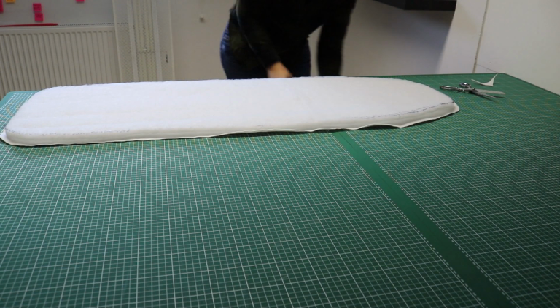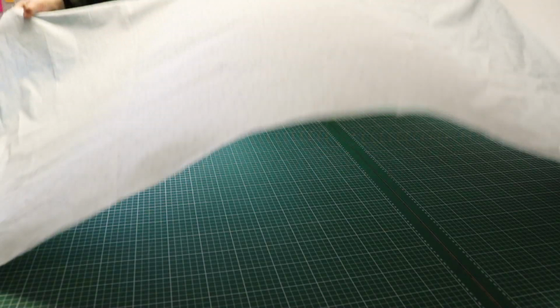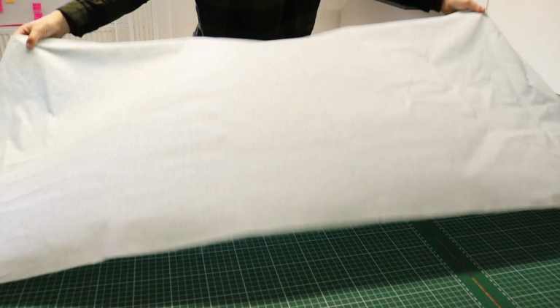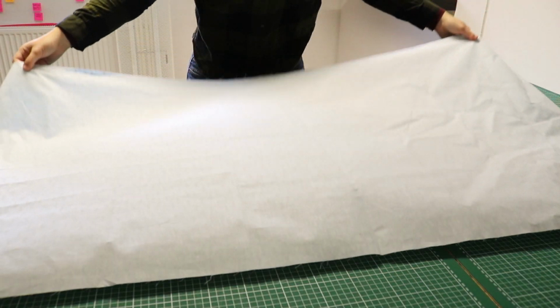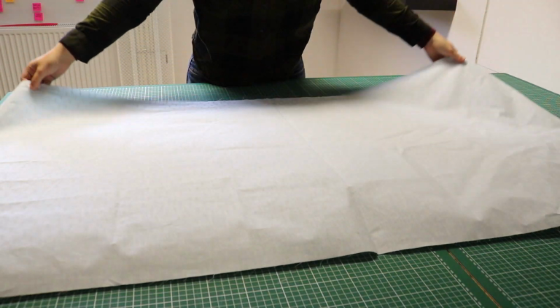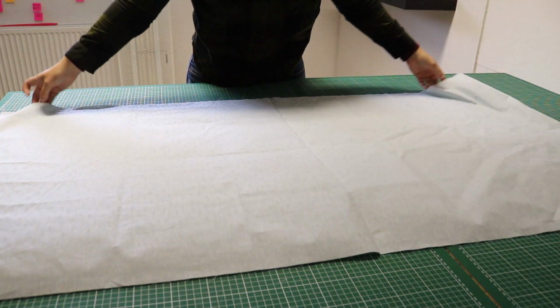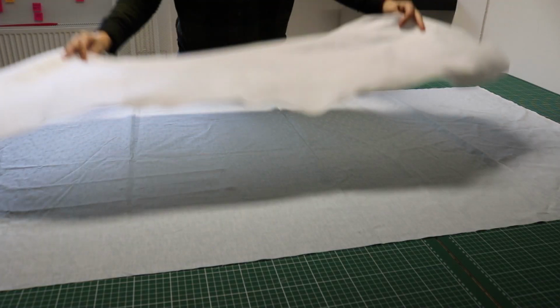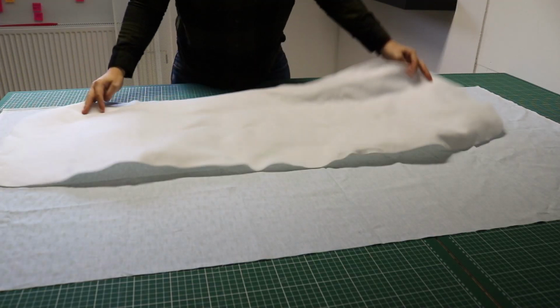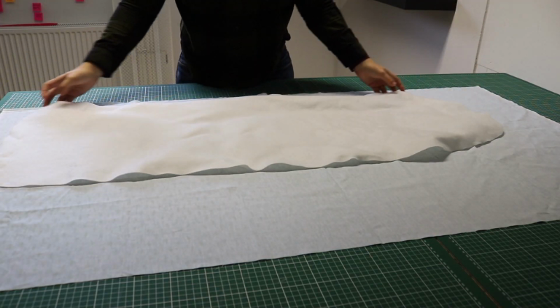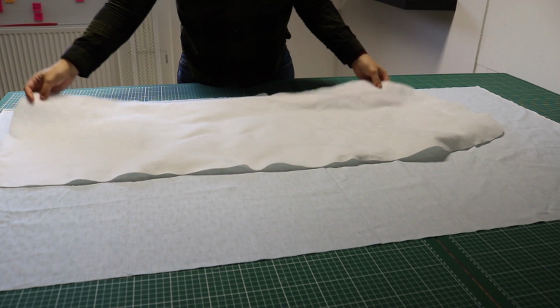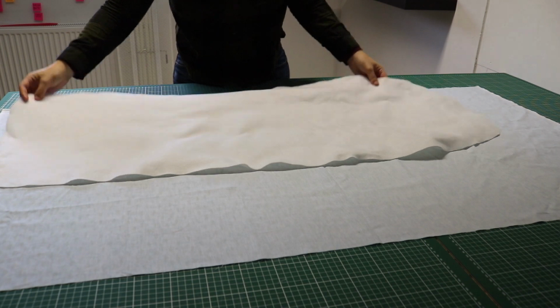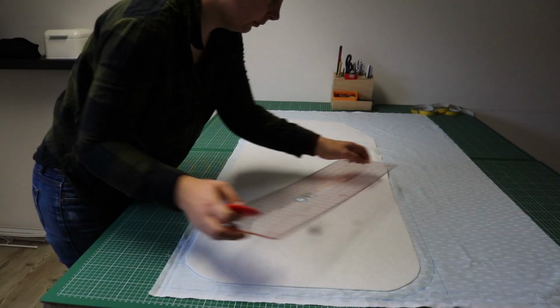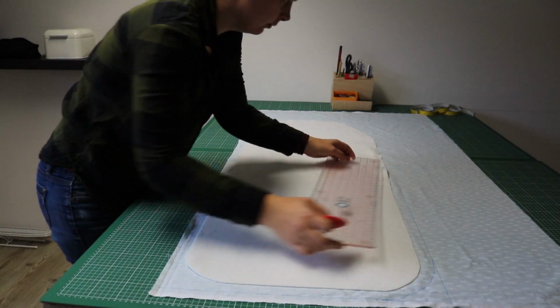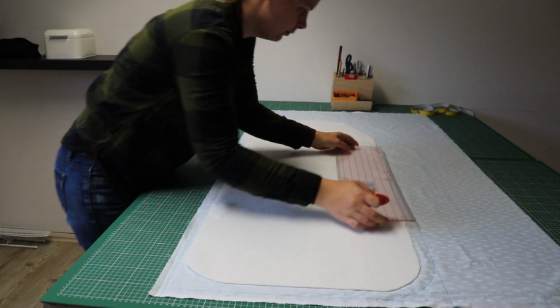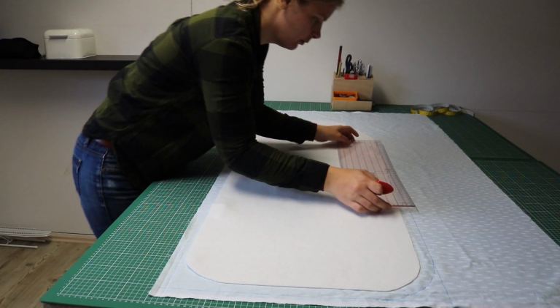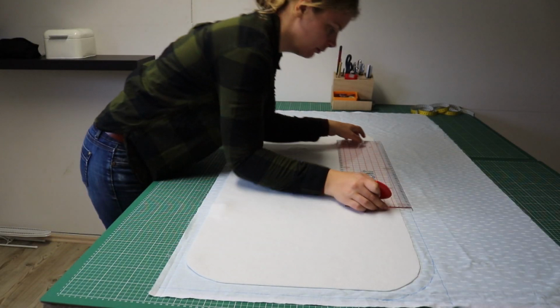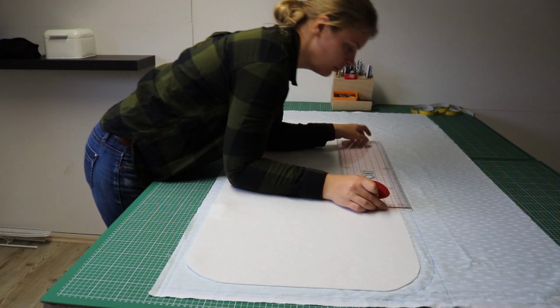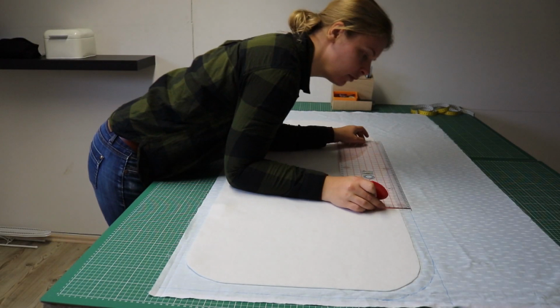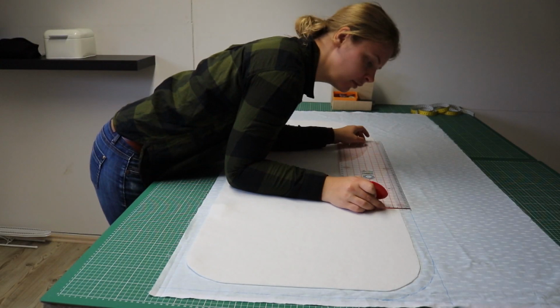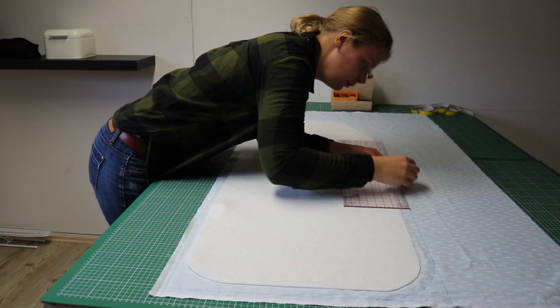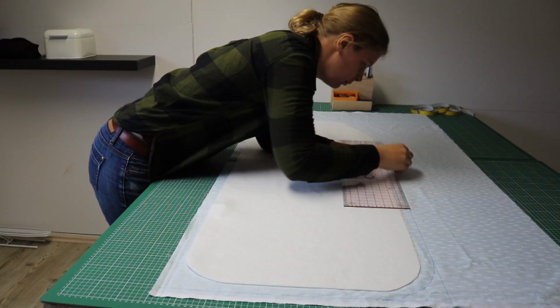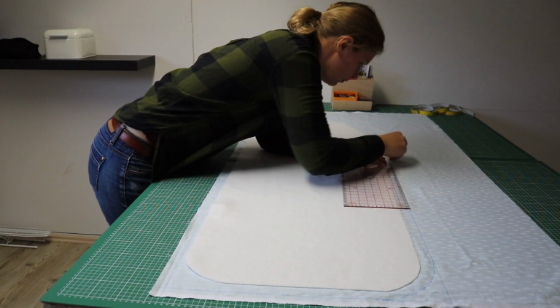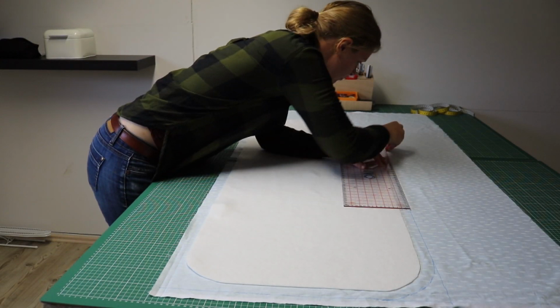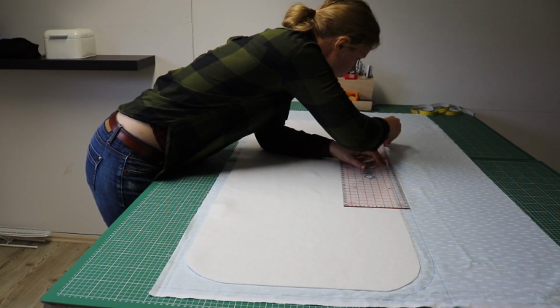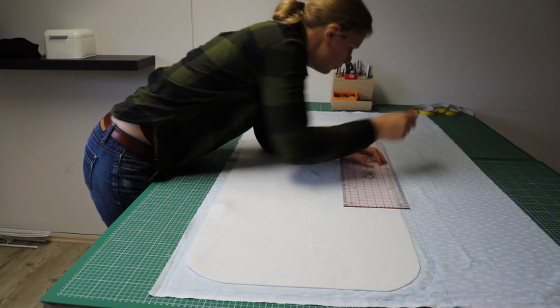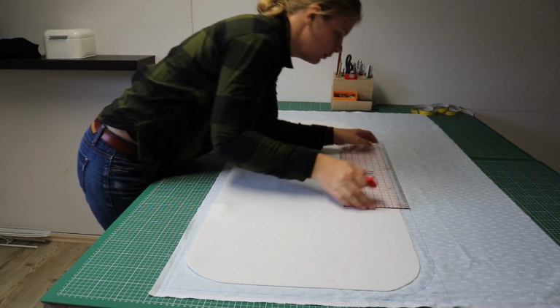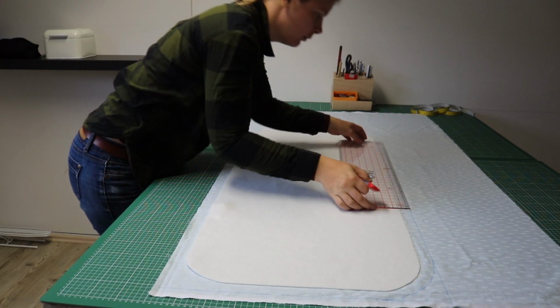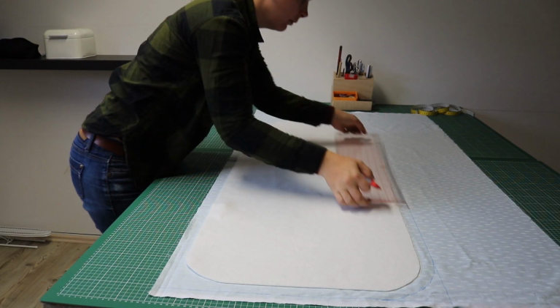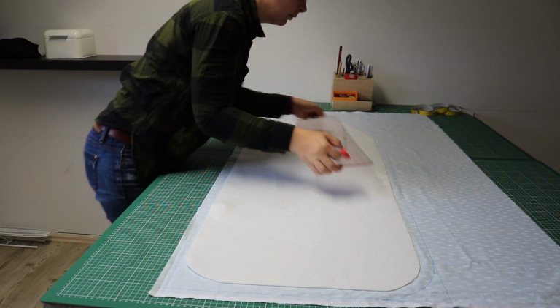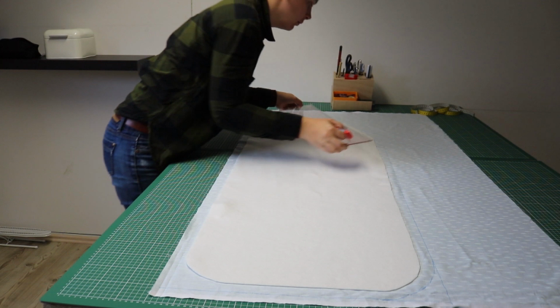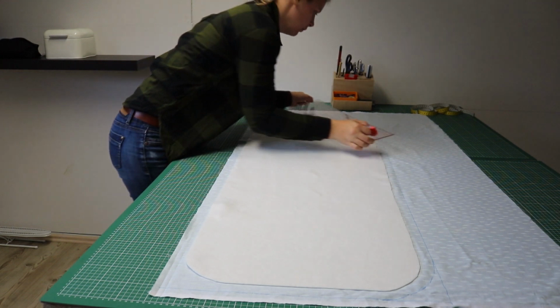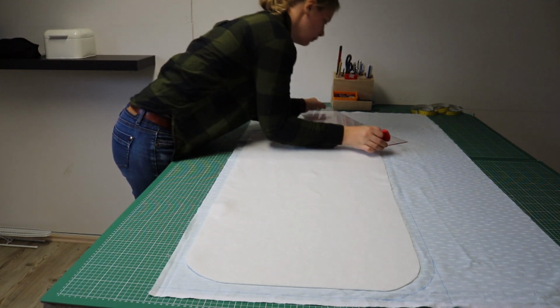The final cover will end up the same size as the heat resistant batting, but it needs a tunnel for elastic, so I added 2.5 centimeters all the way around.